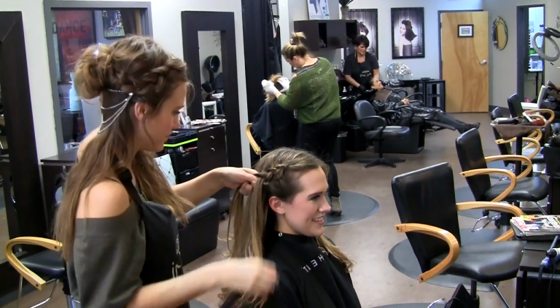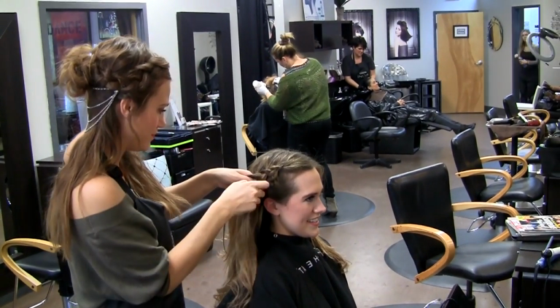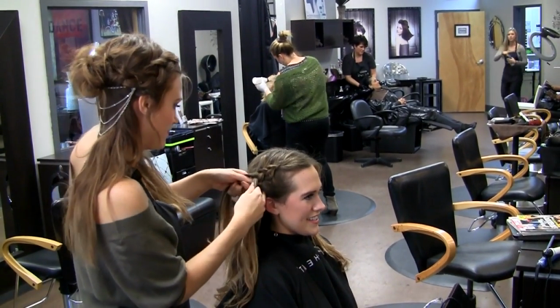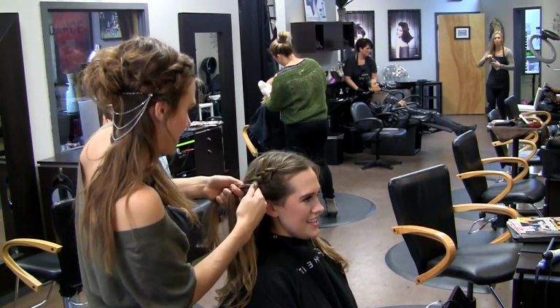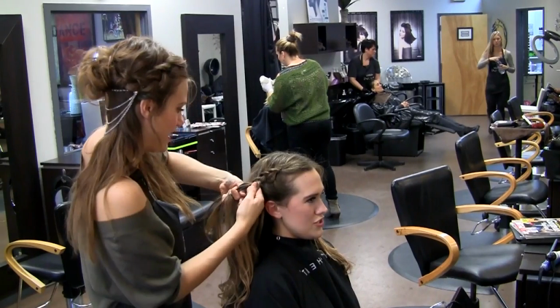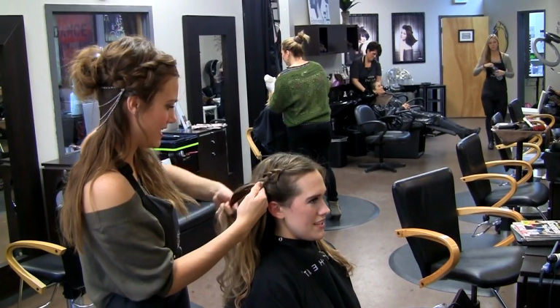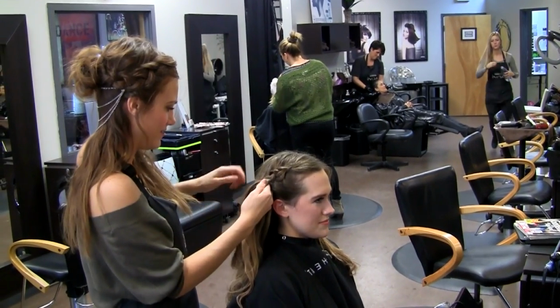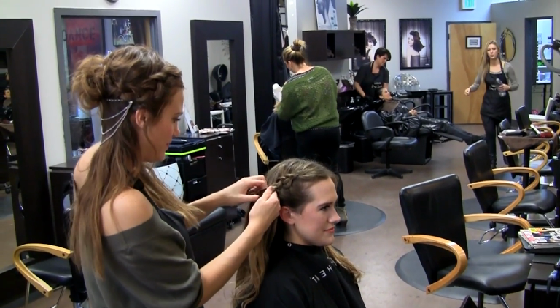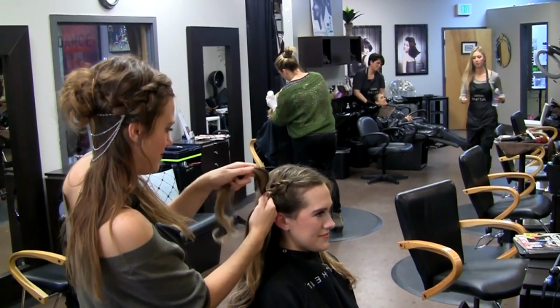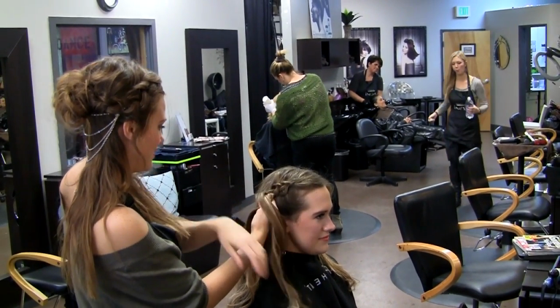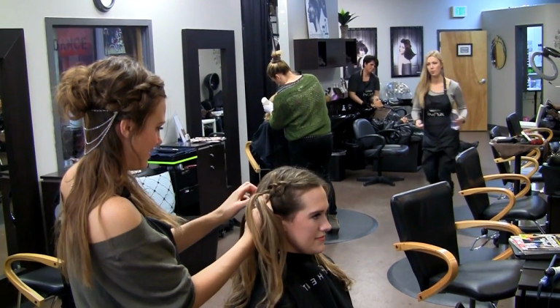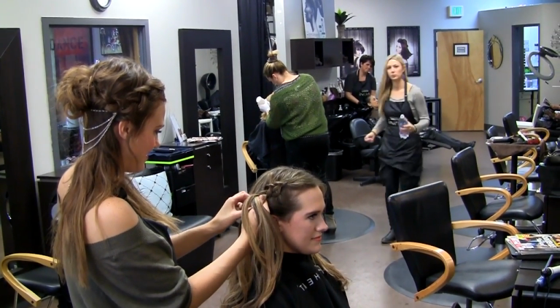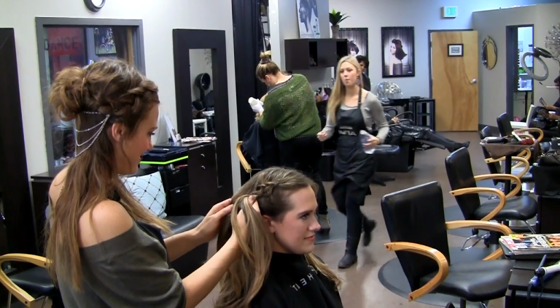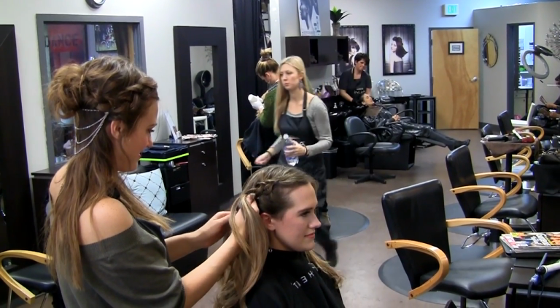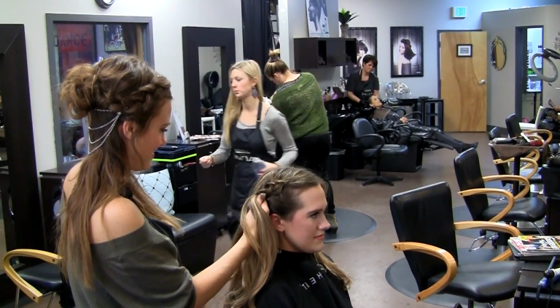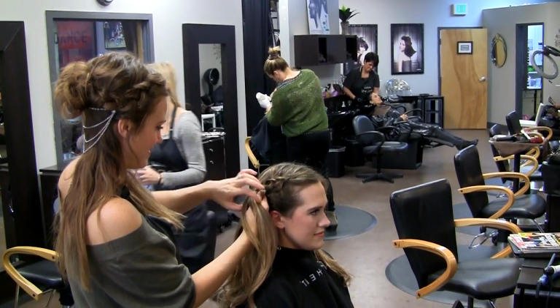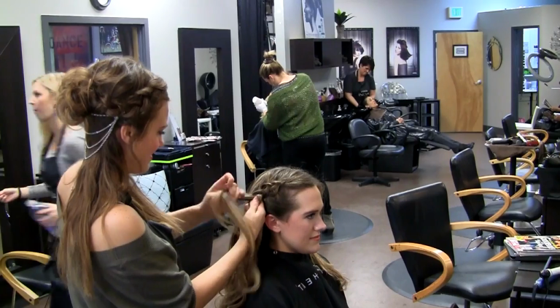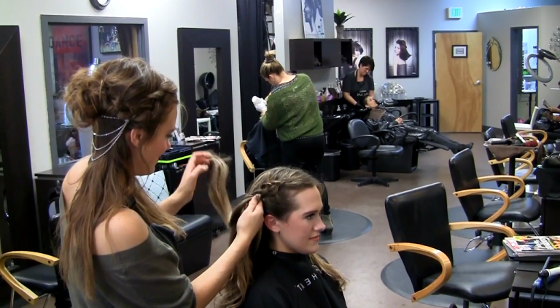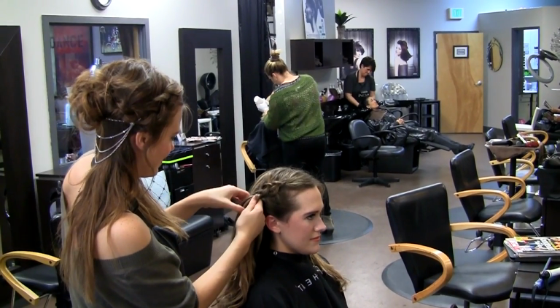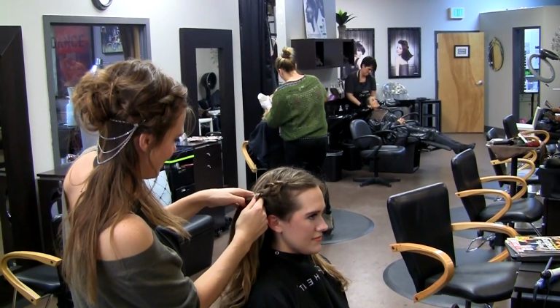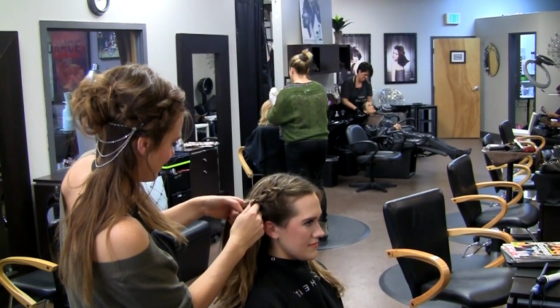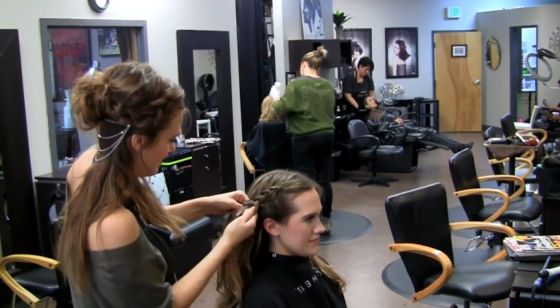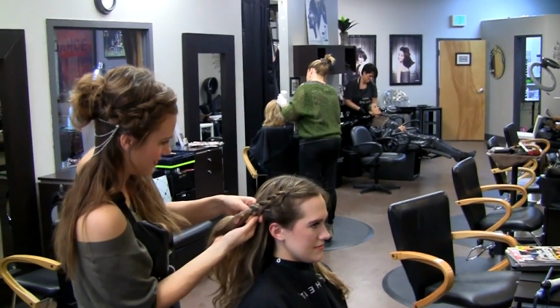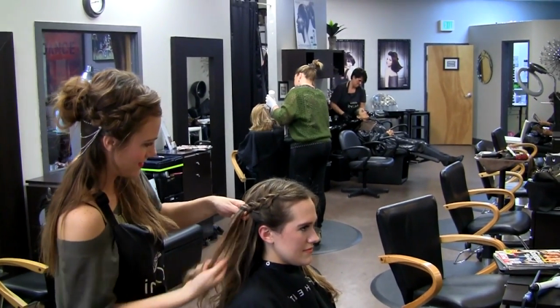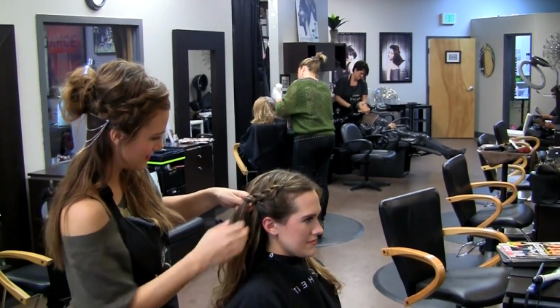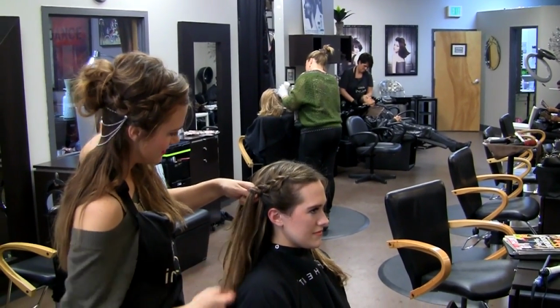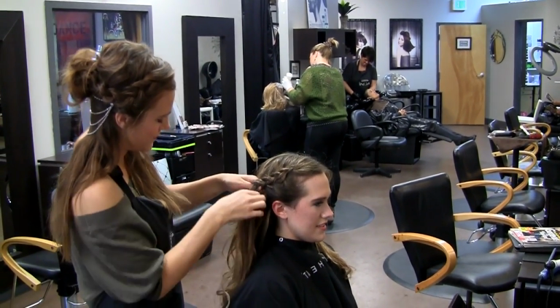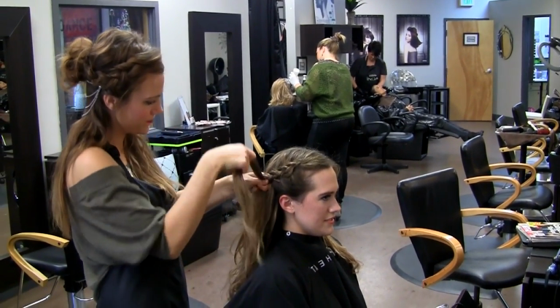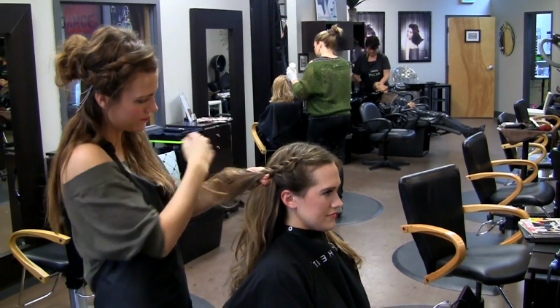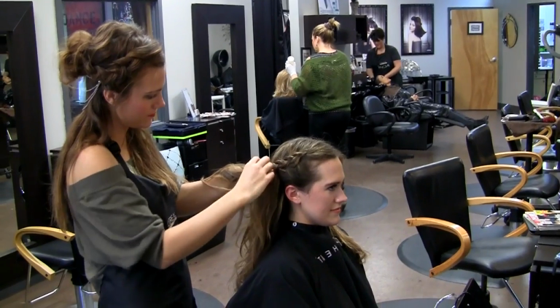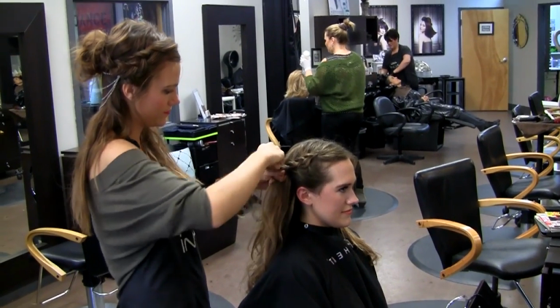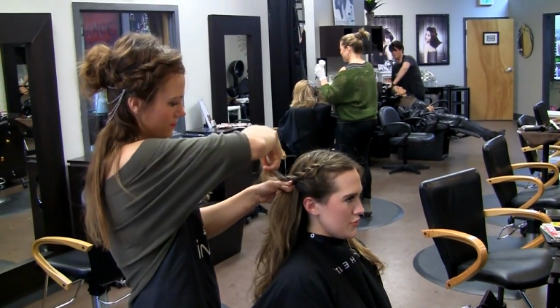First, side part your hair and do a reverse French braid starting on the fuller side. Take three narrow strands of hair and following the curve of your head begin placing each one under the other to create the braid. Add more hair to each strand as you go along.